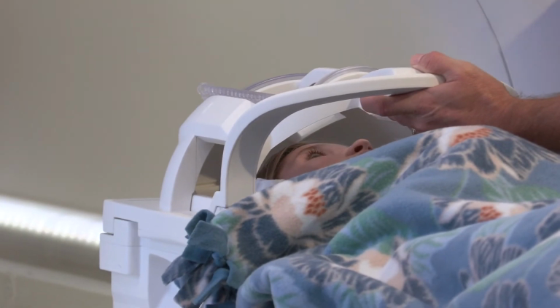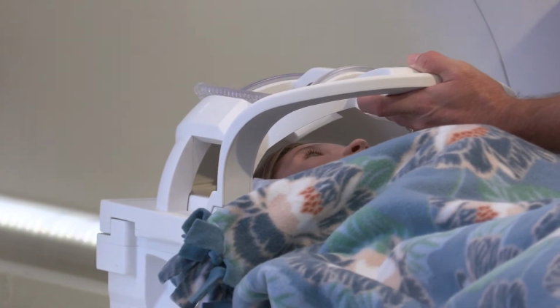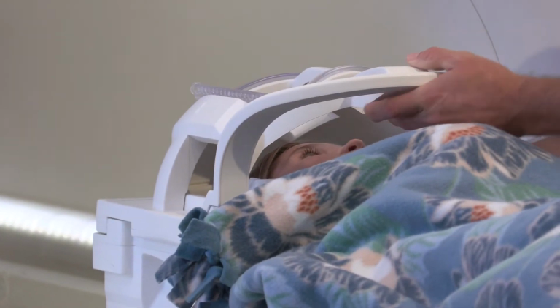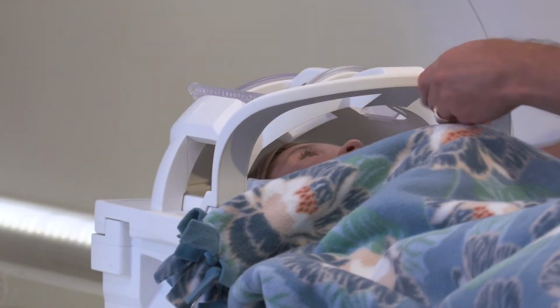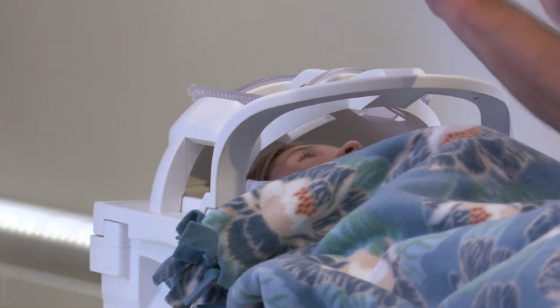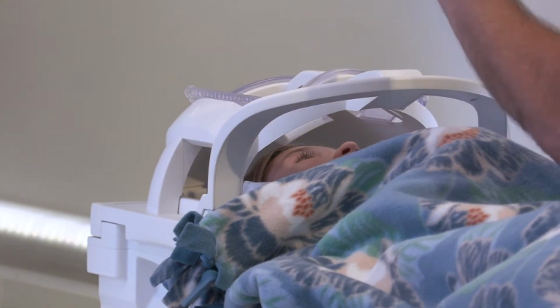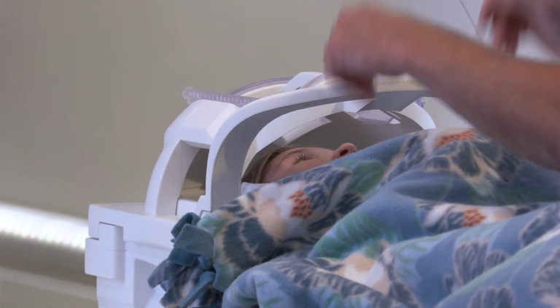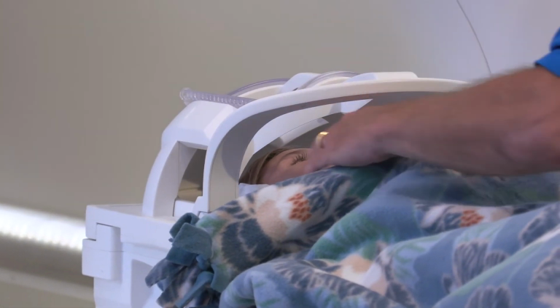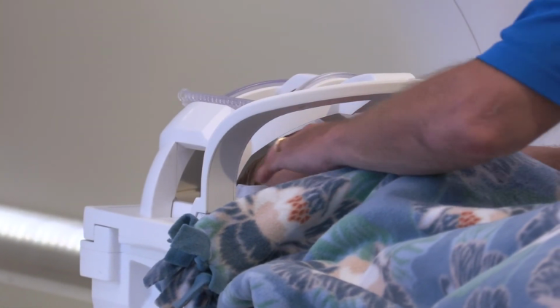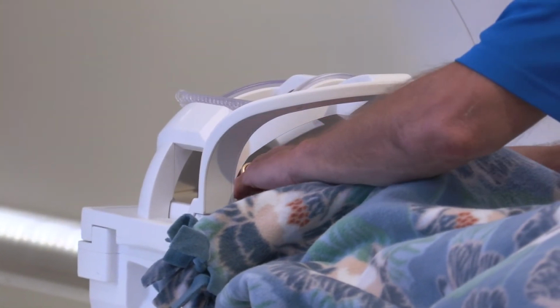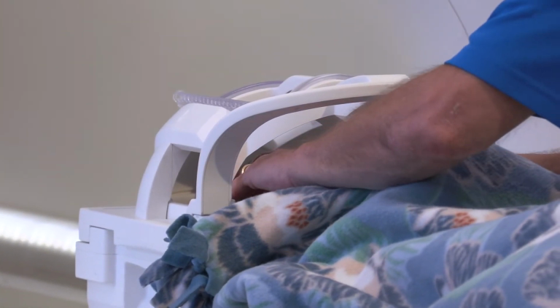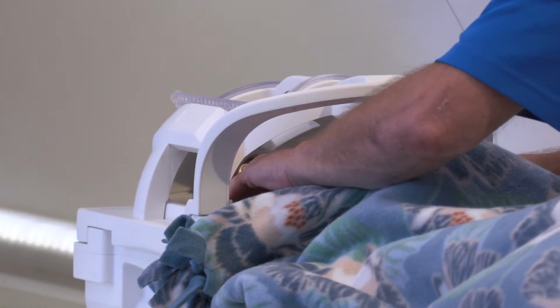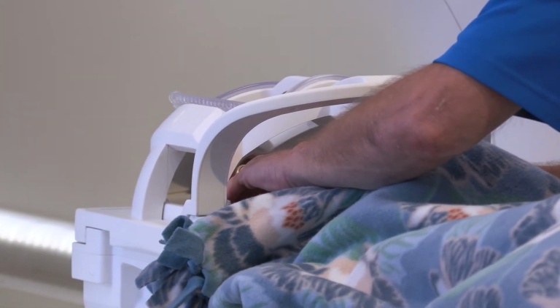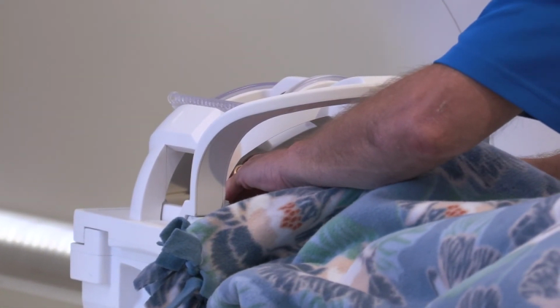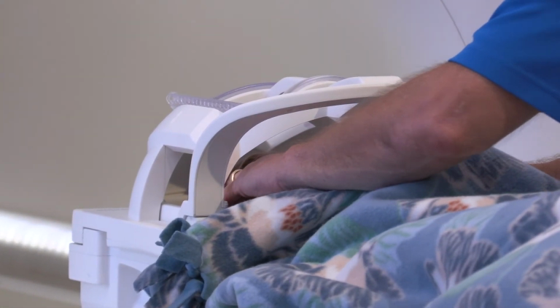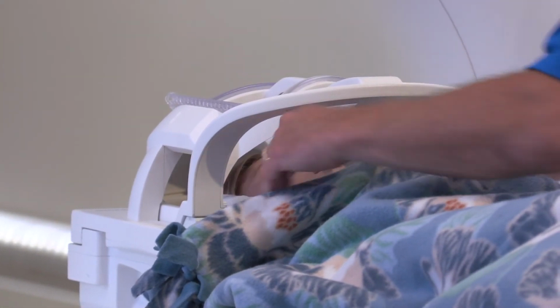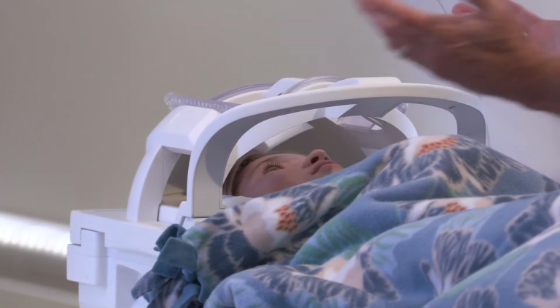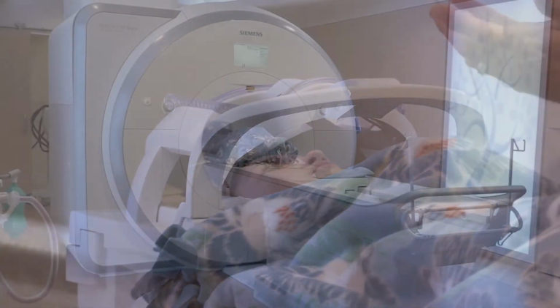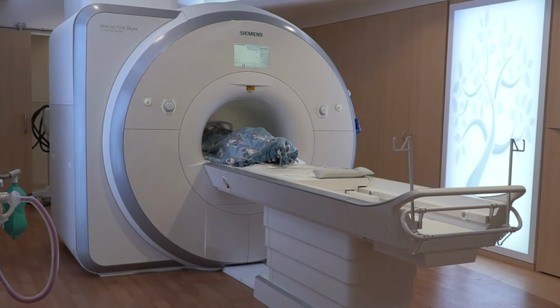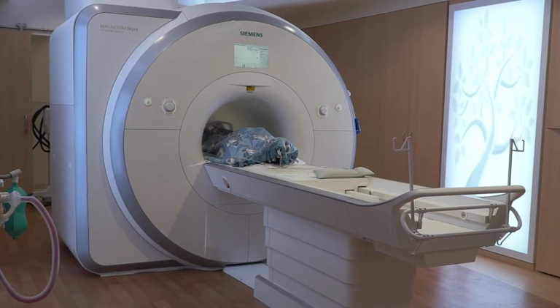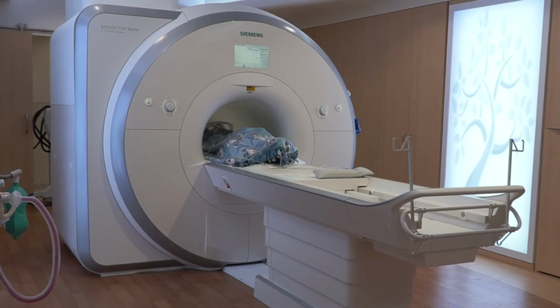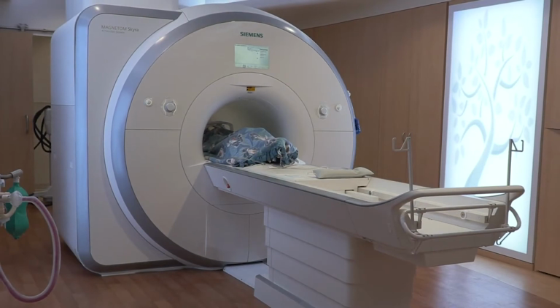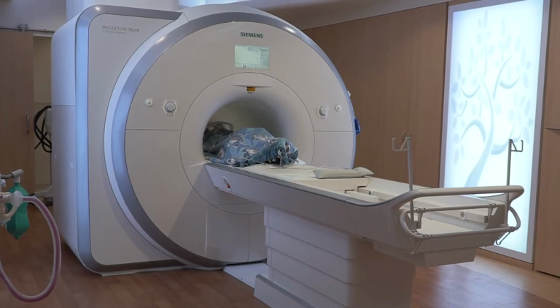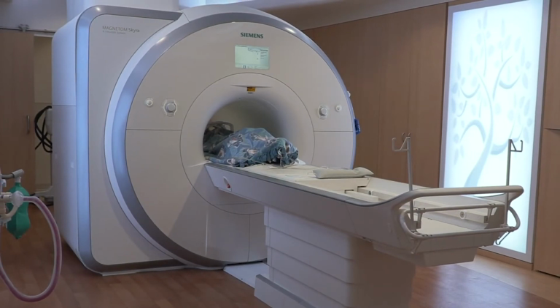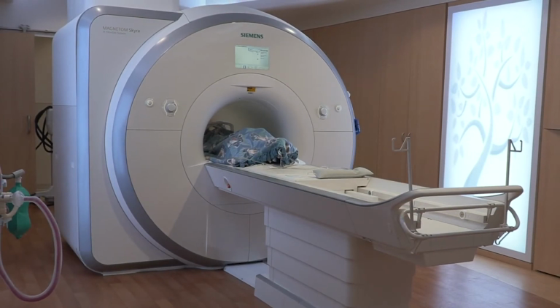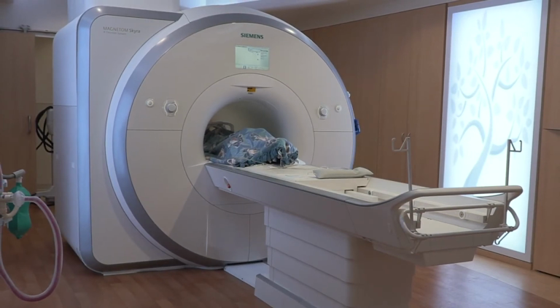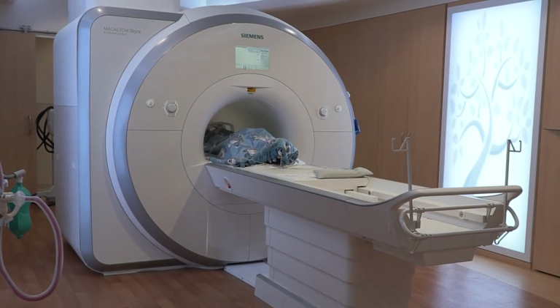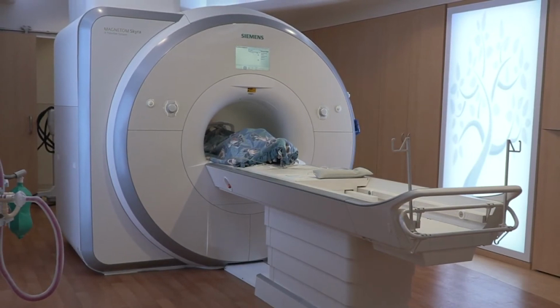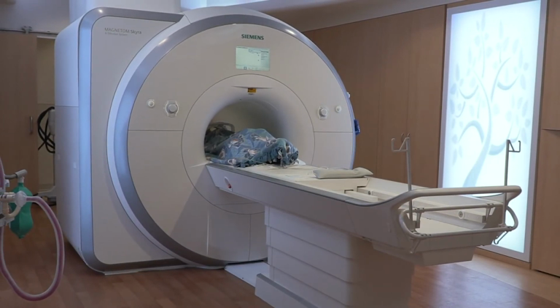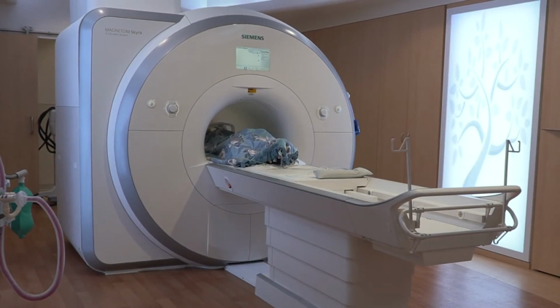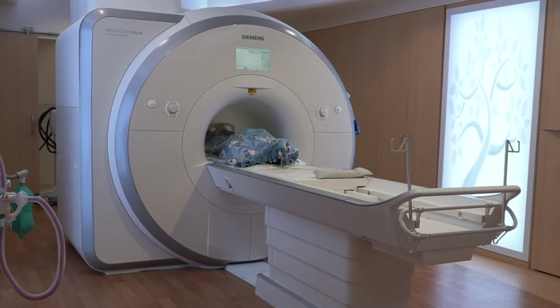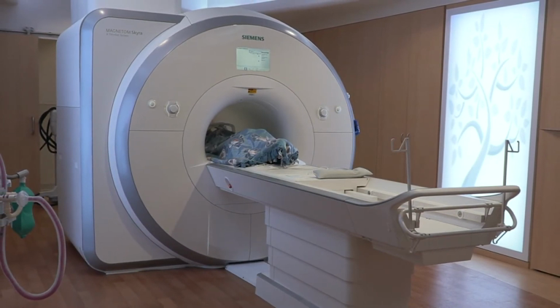The helmet doesn't touch you and there's a little mirror so you can see out. The MRI technician uses different coils for different body part pictures.